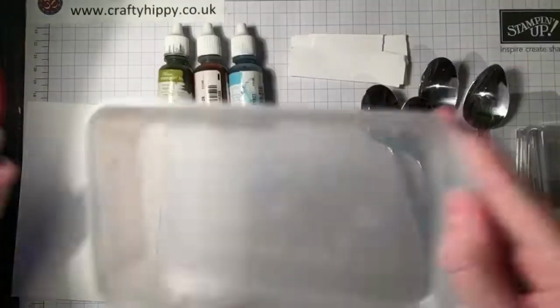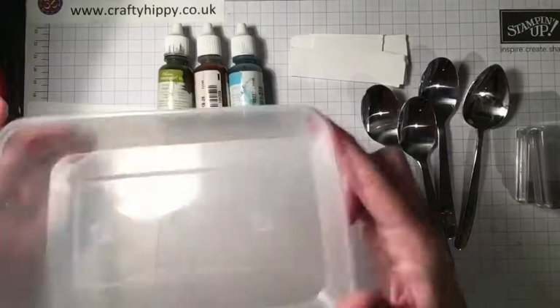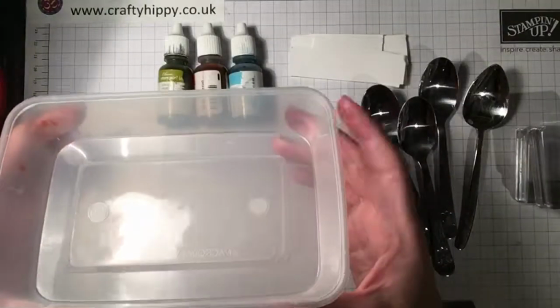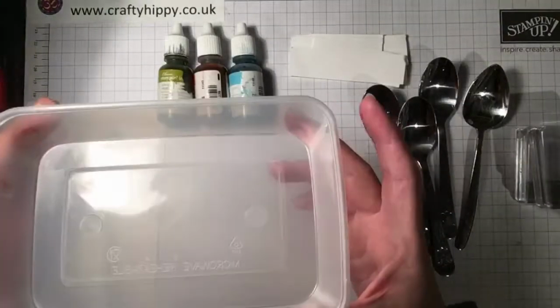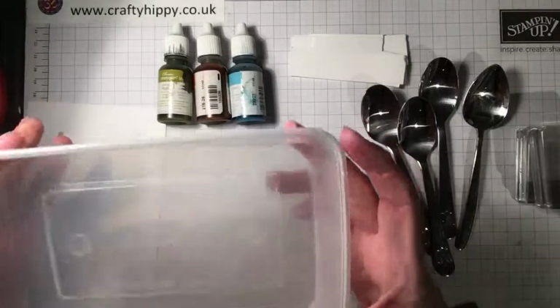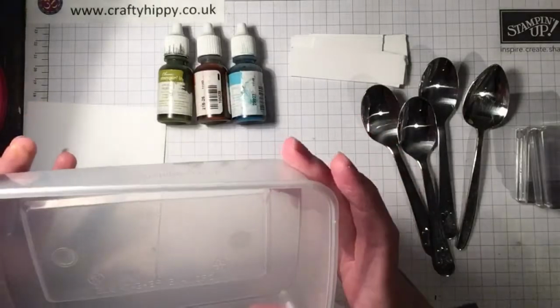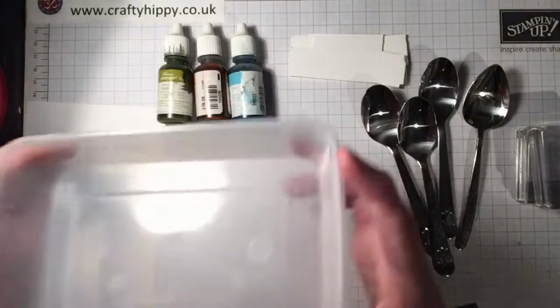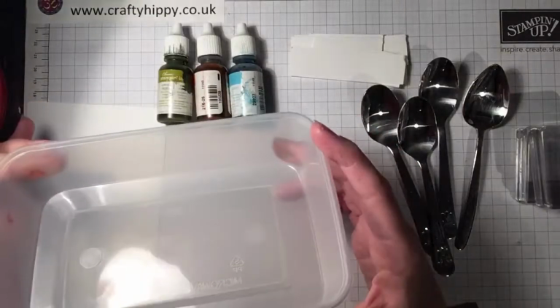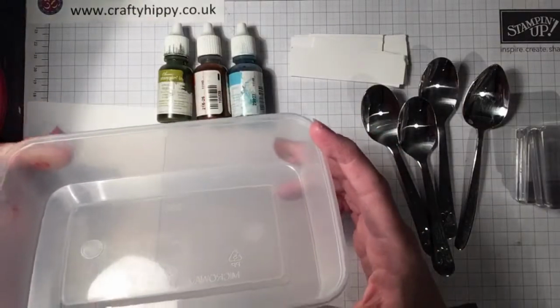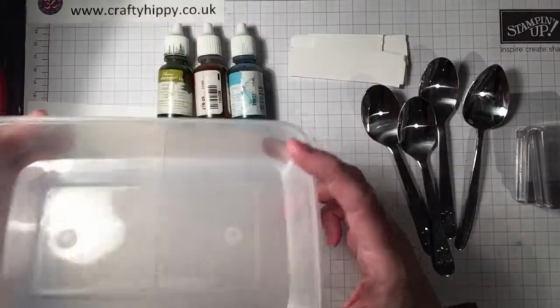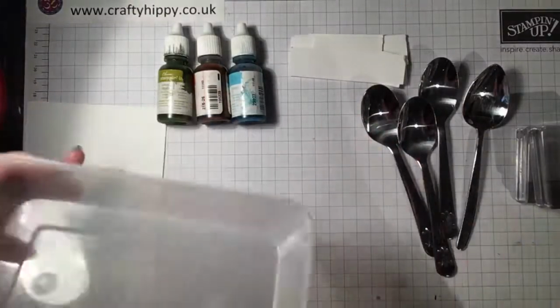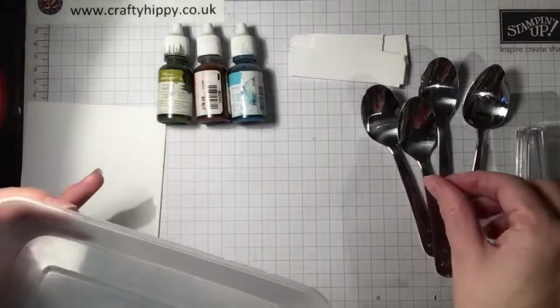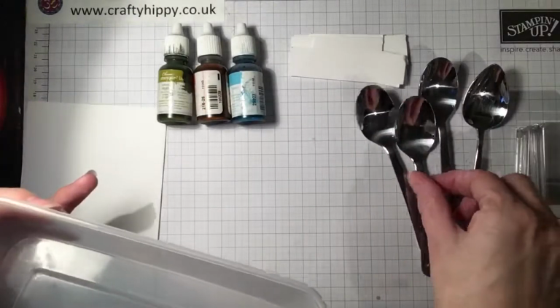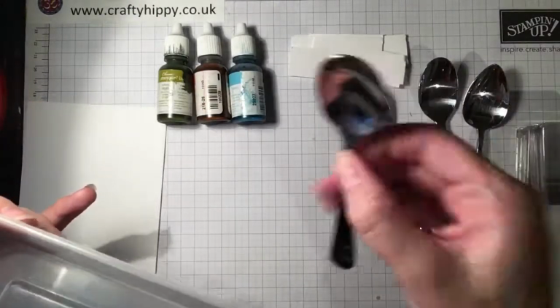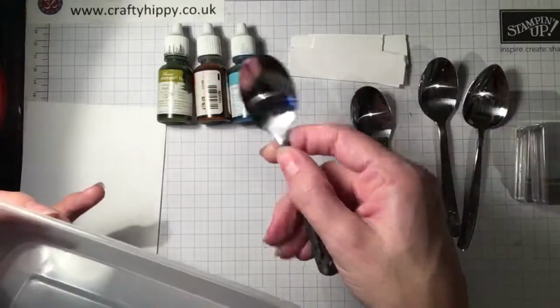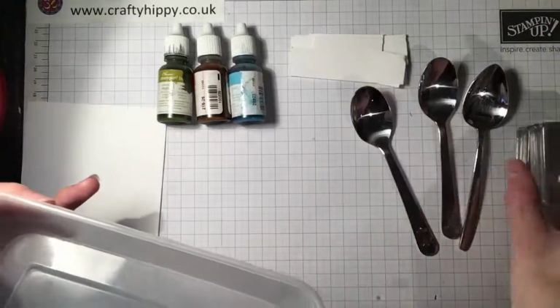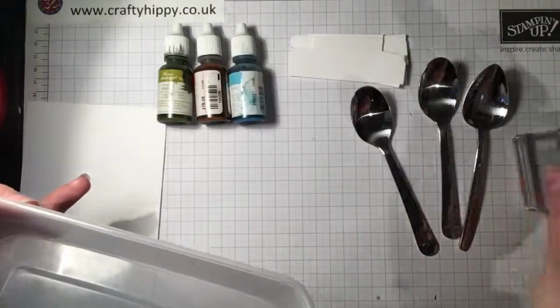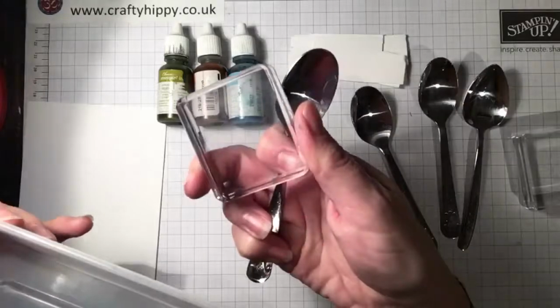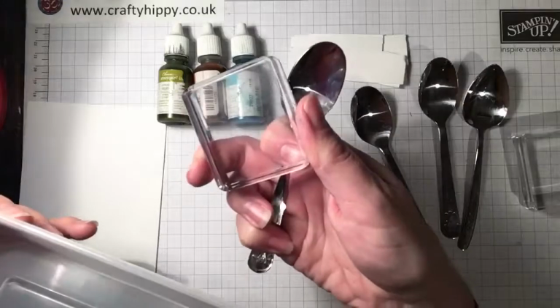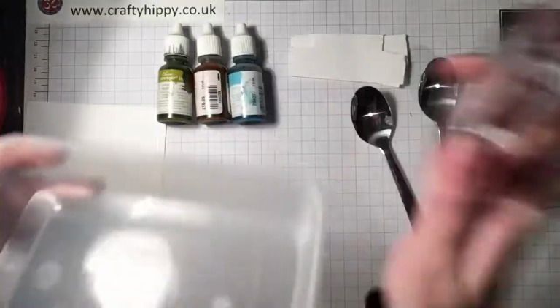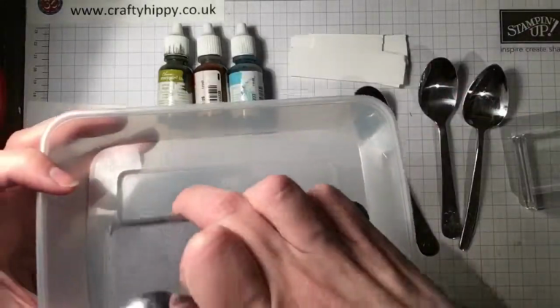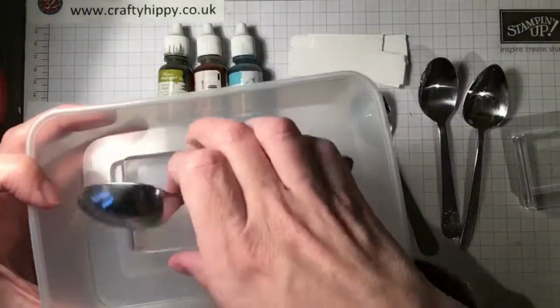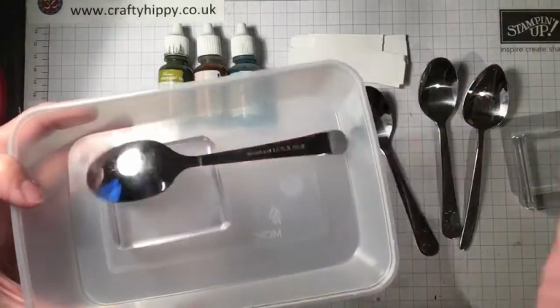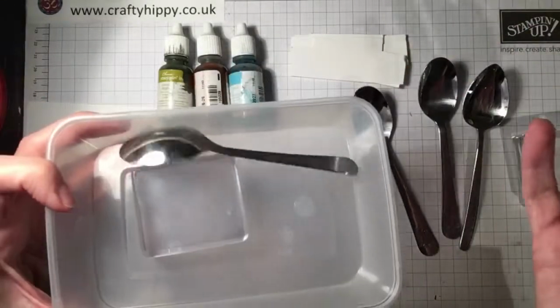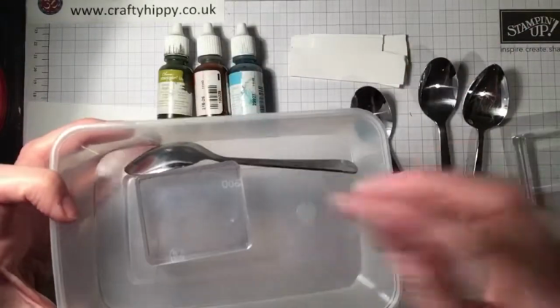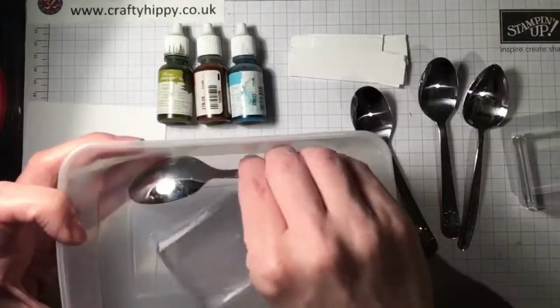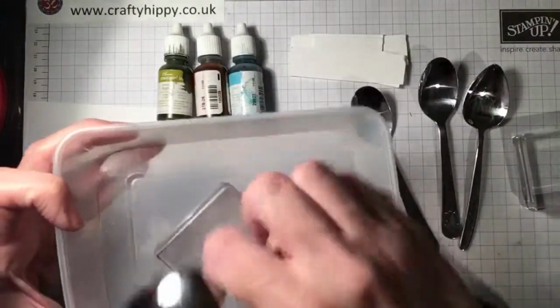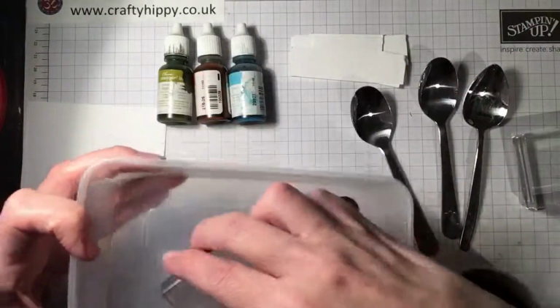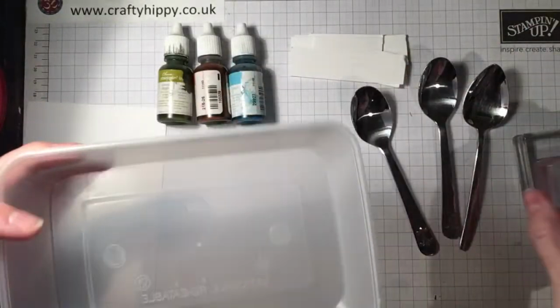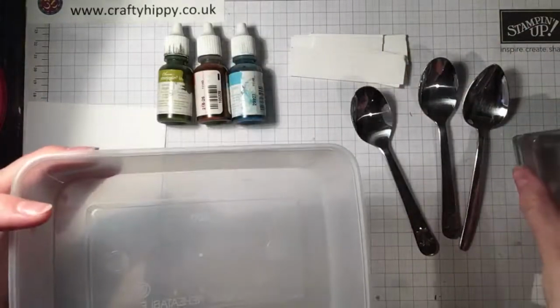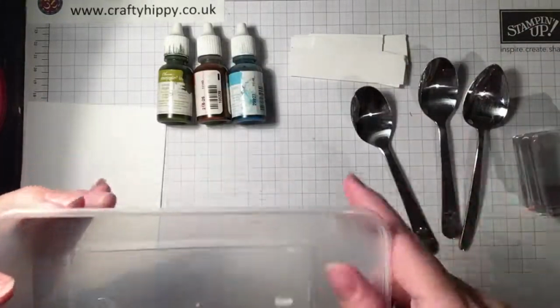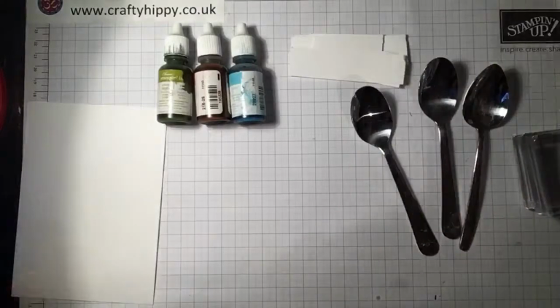I normally have an empty takeaway box on hand because I put all my spoons and blocks that are dirty in it. It just gives me somewhere to throw them quickly, and then I can take them over to the sink and wash them up.